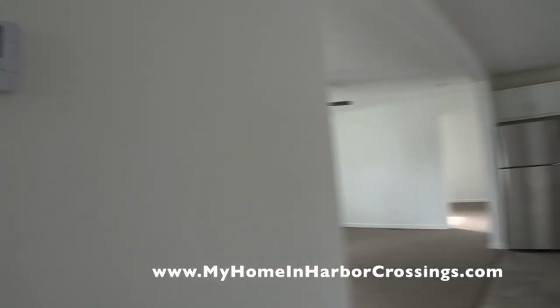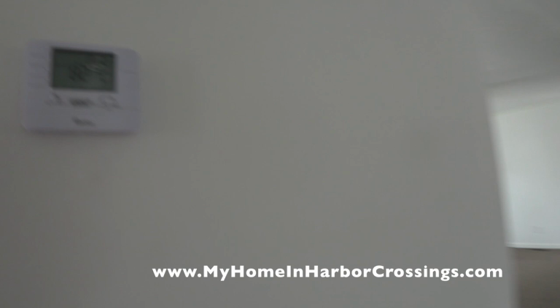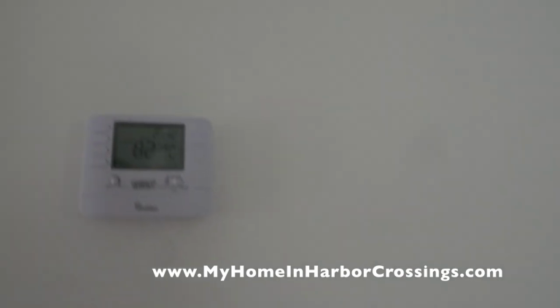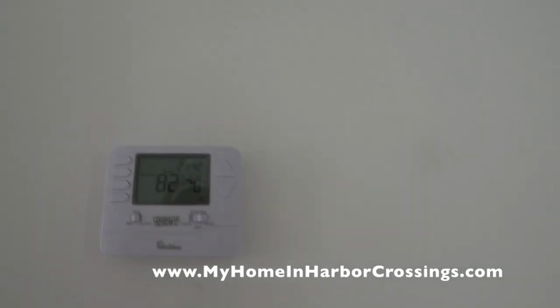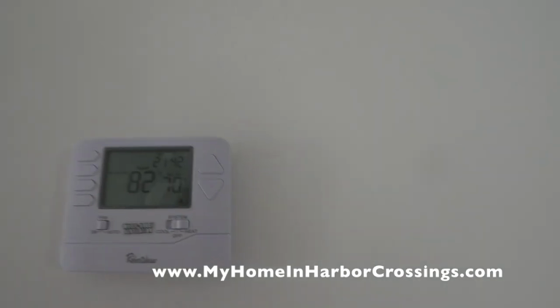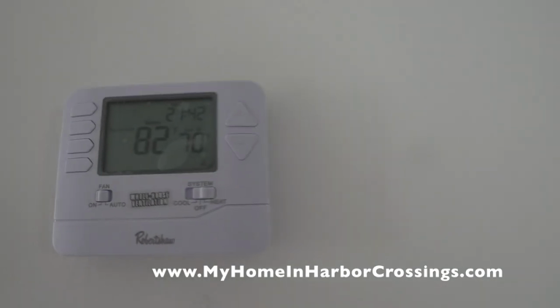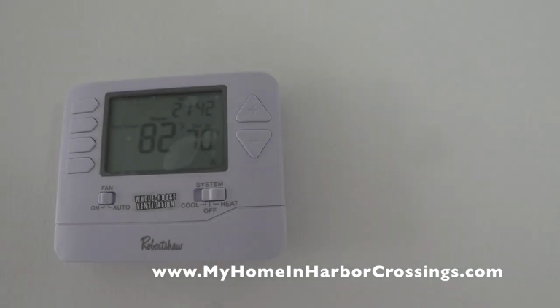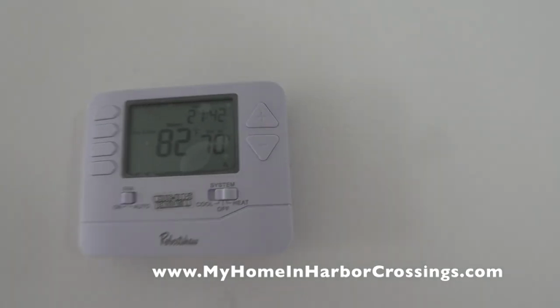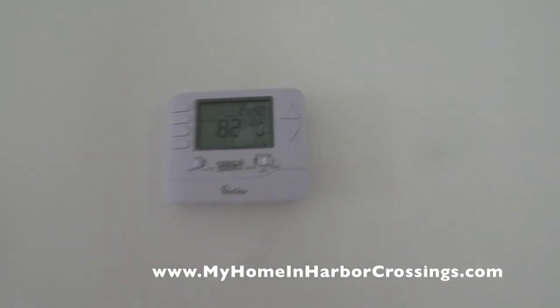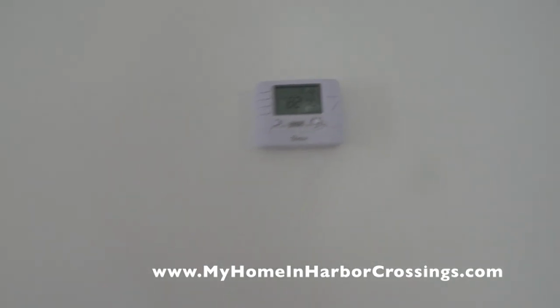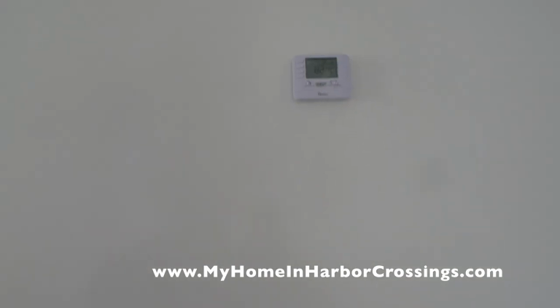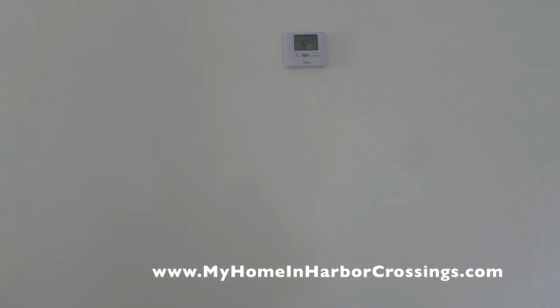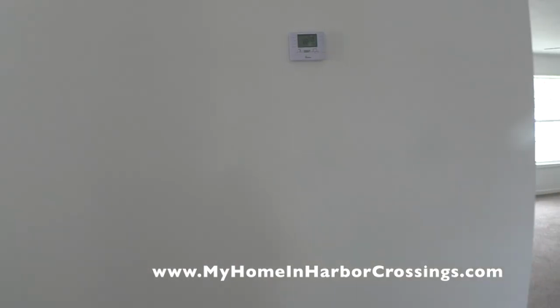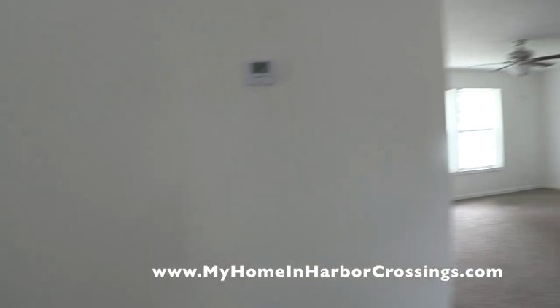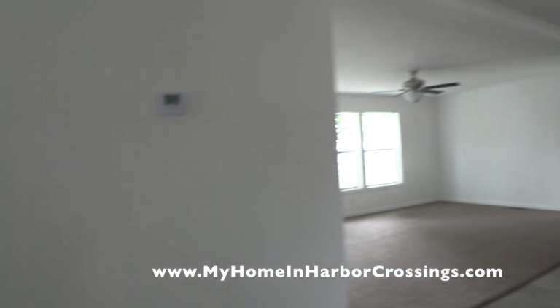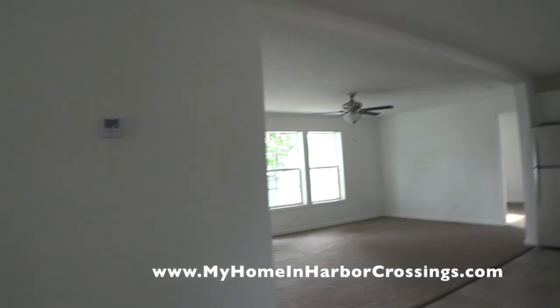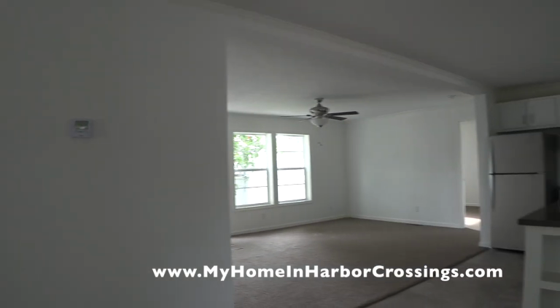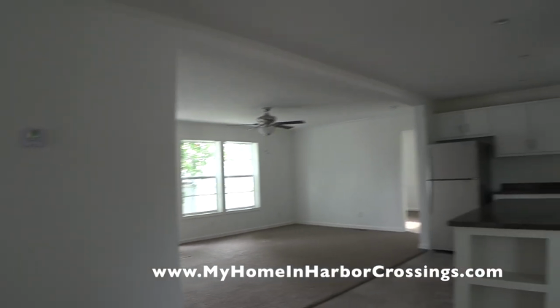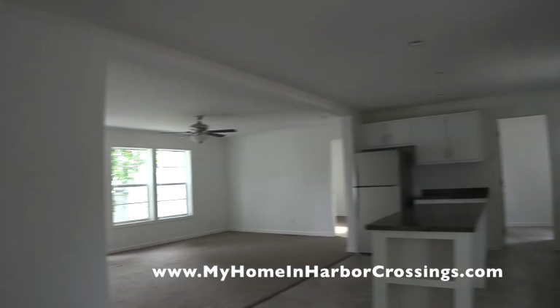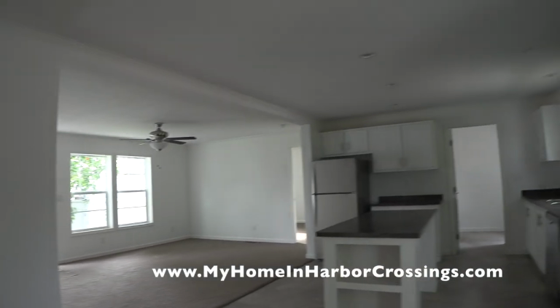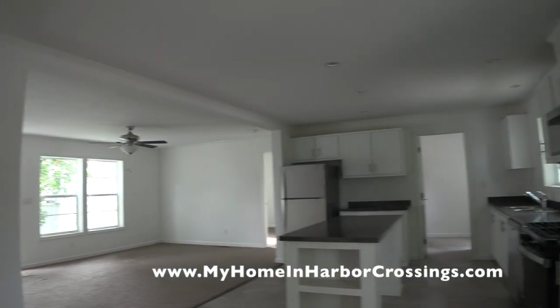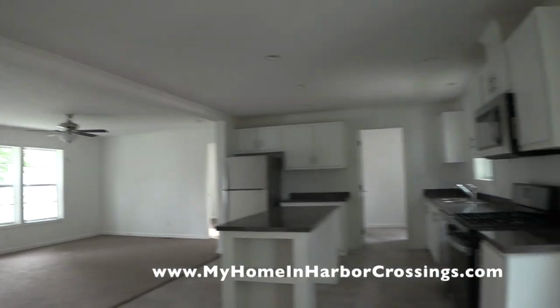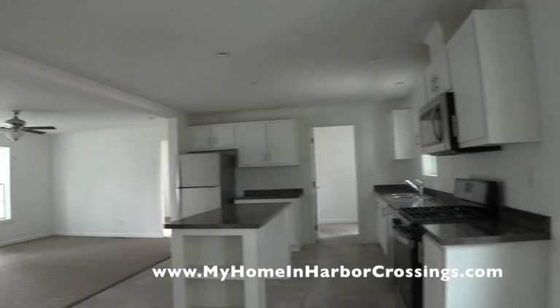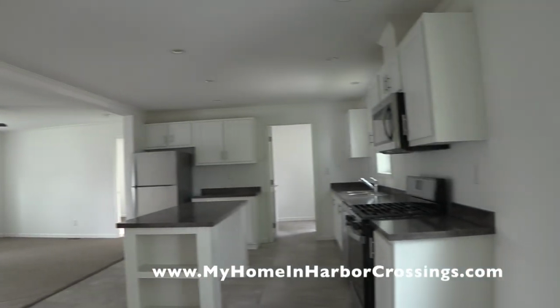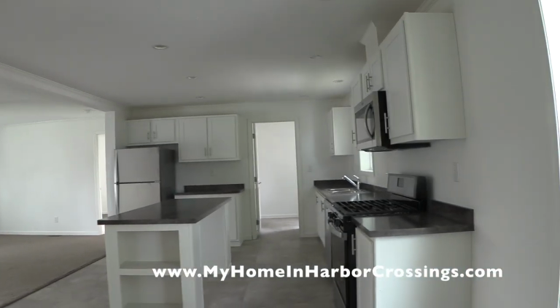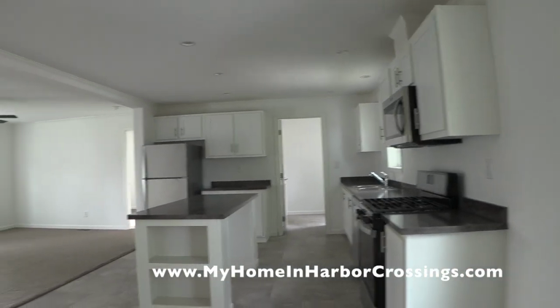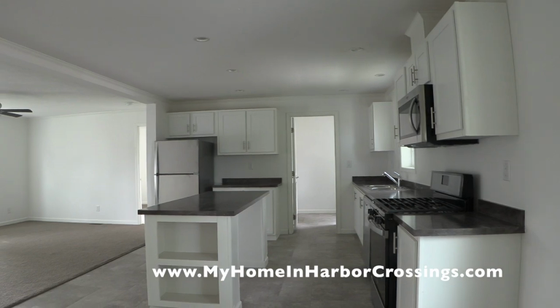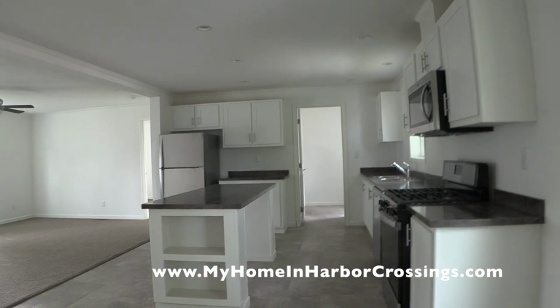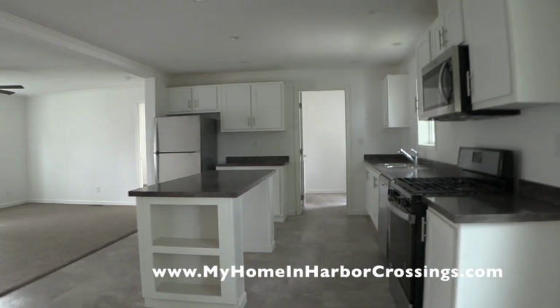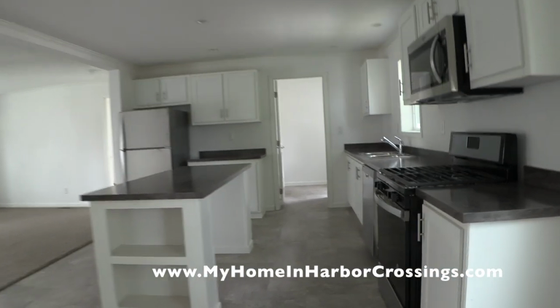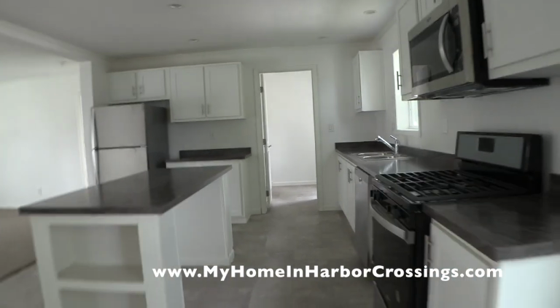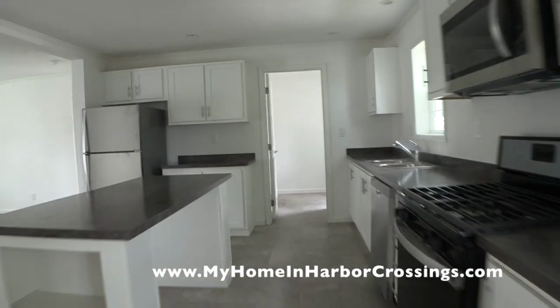I'll definitely have to do one more video when the lights get turned on. Here's your programmable thermostat, and here's your living room again with the ceiling fan. You've got carpeting in the living room.